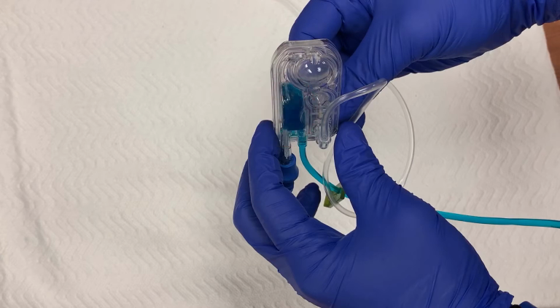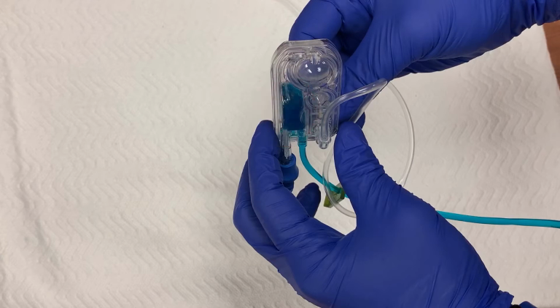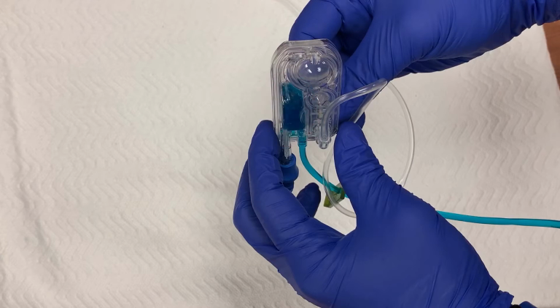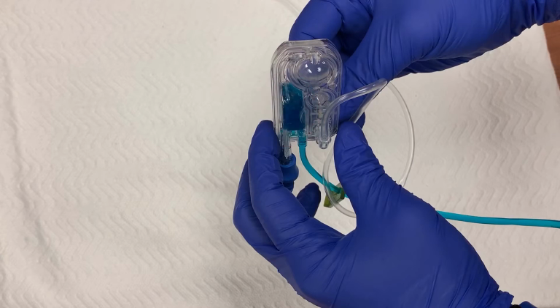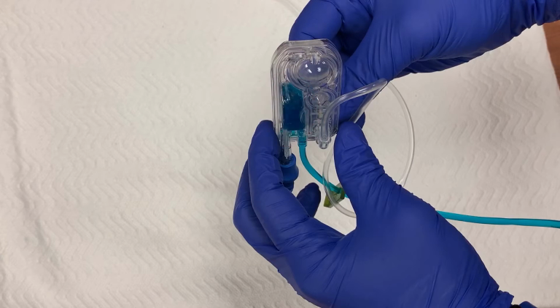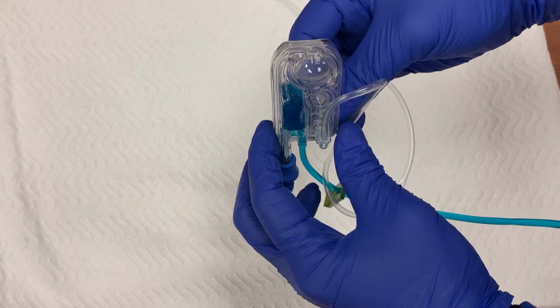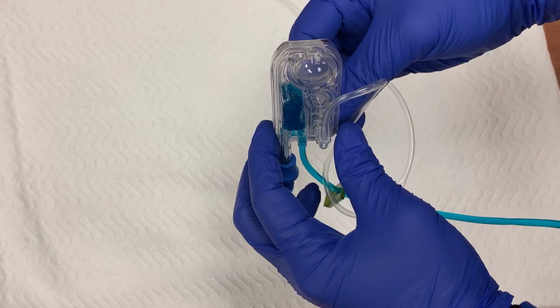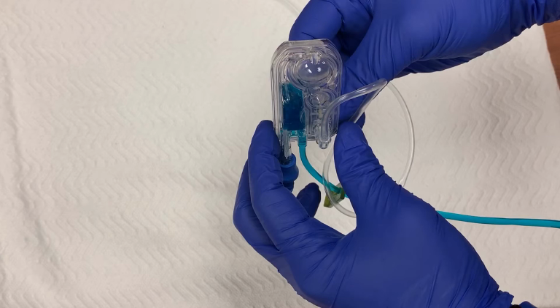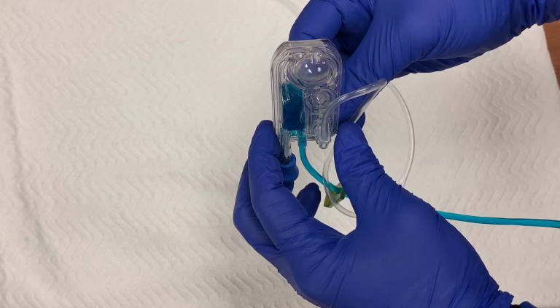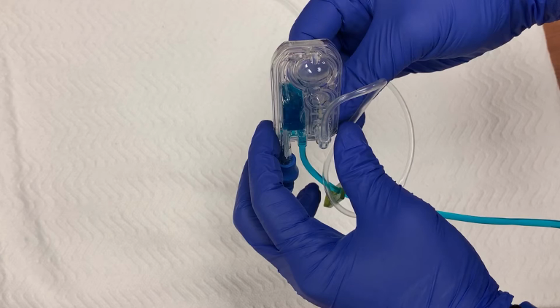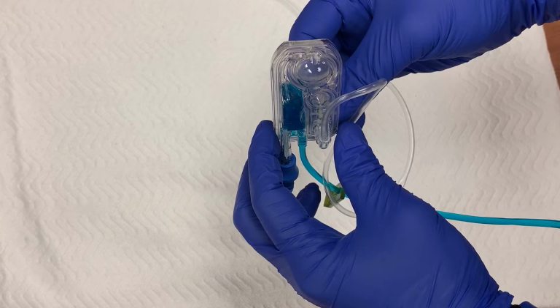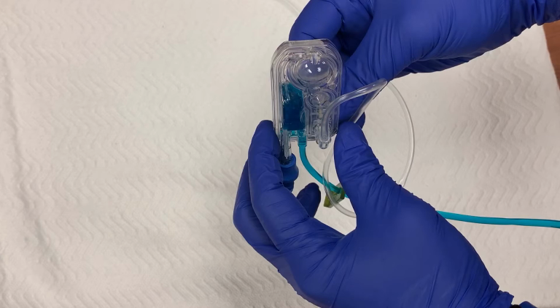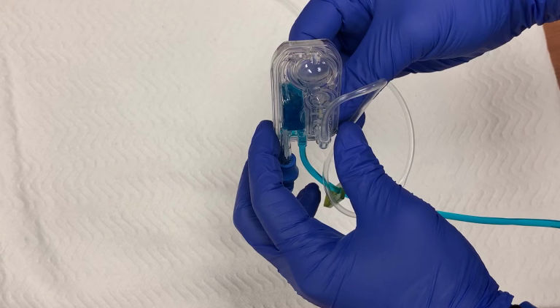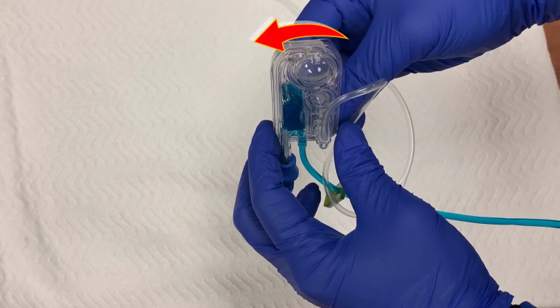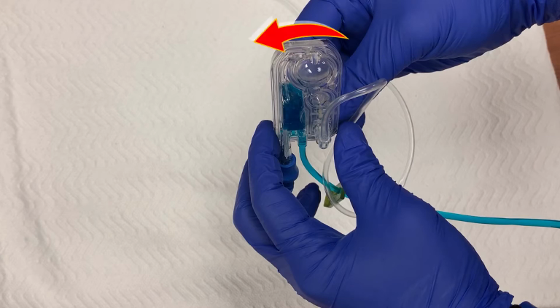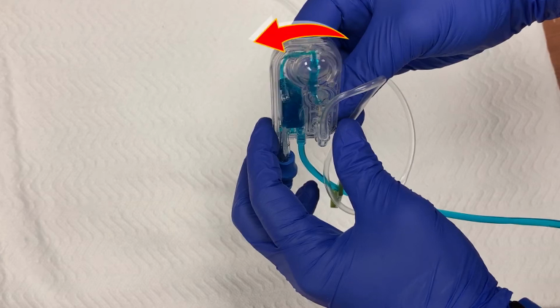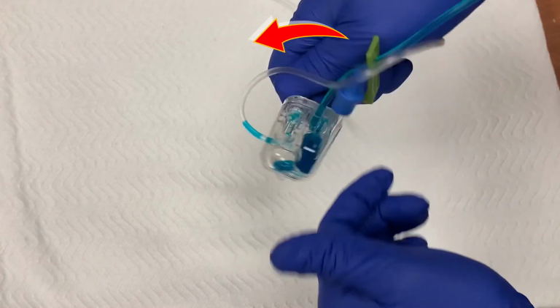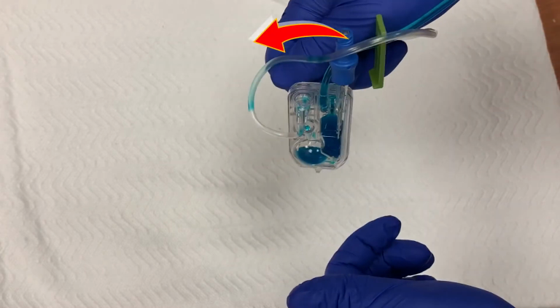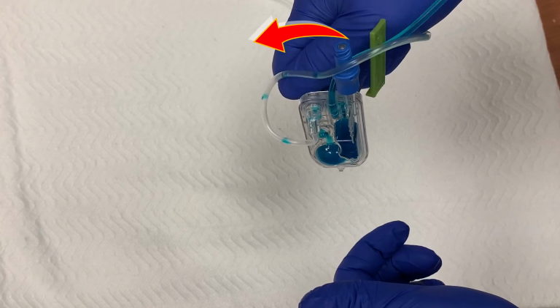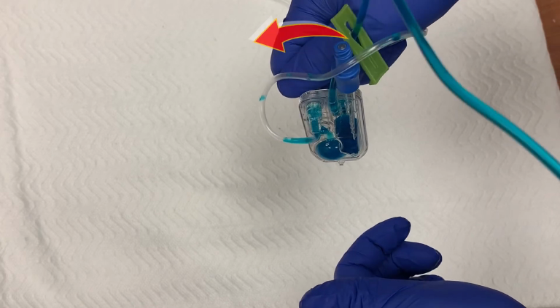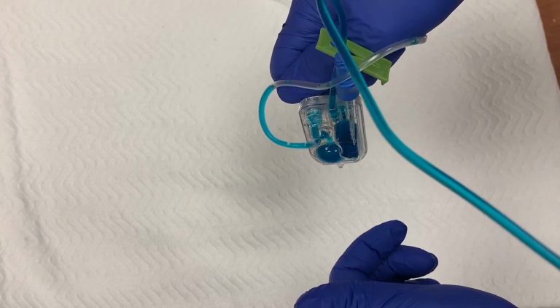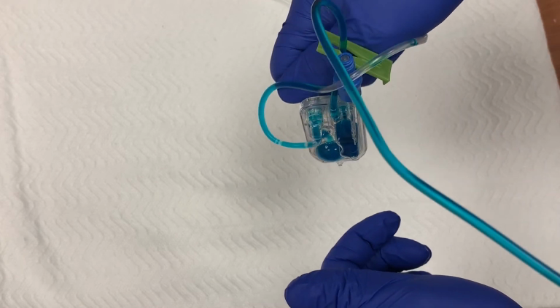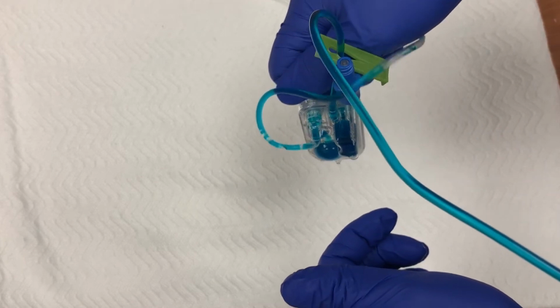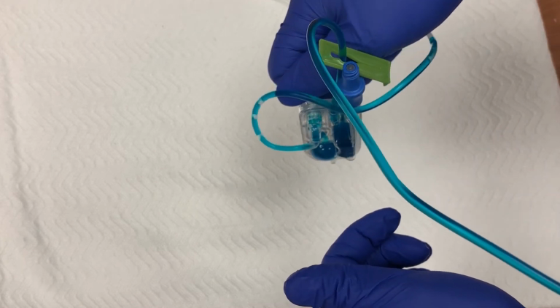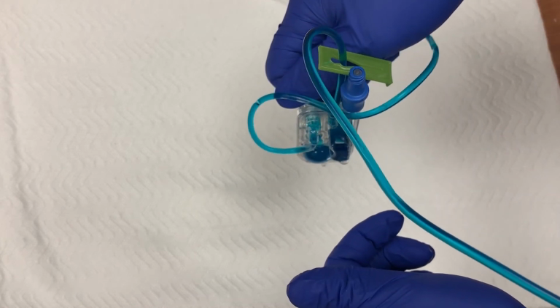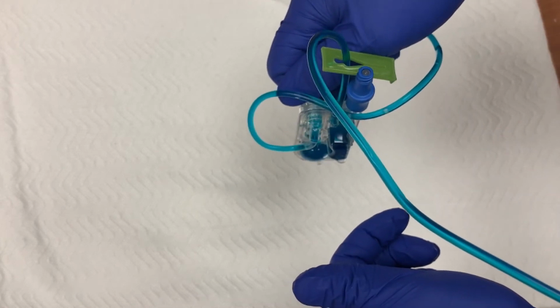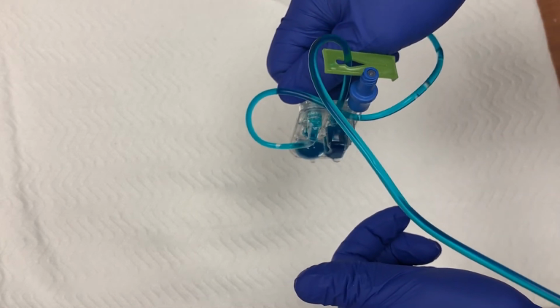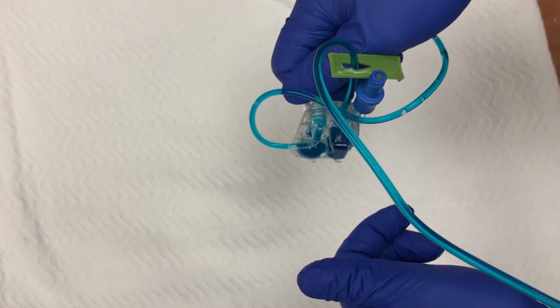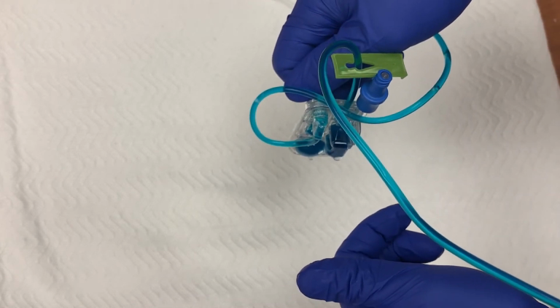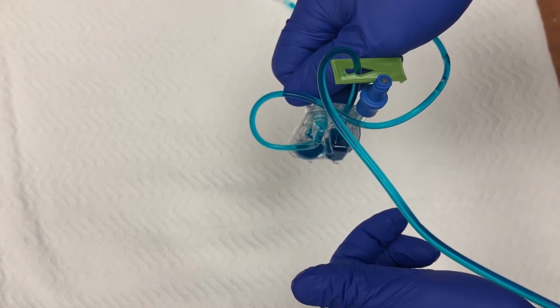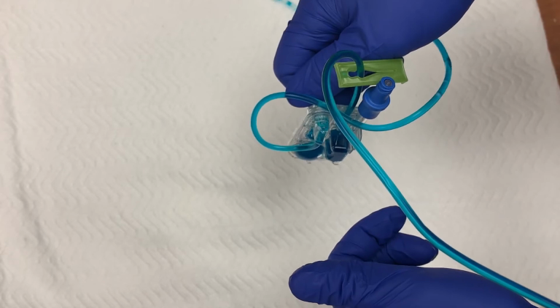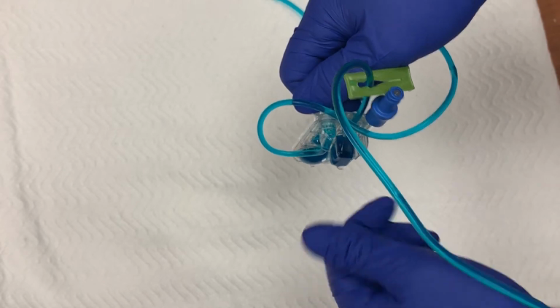To begin, hold the cassette with the circular chamber pointing up. As soon as fluid has completely filled the rectangular shaped chamber, turn the cassette 180 degrees and allow fluid to fully fill the circular chamber and push the air through the proximal tubing.